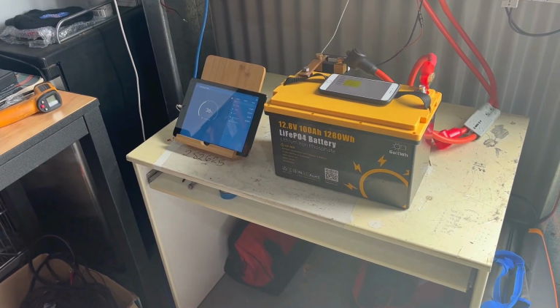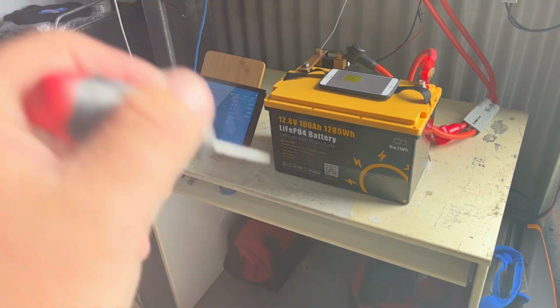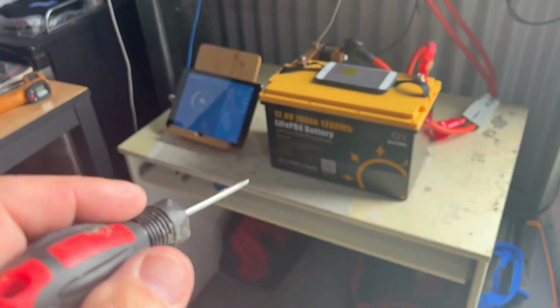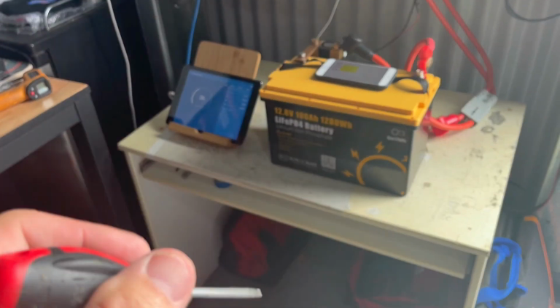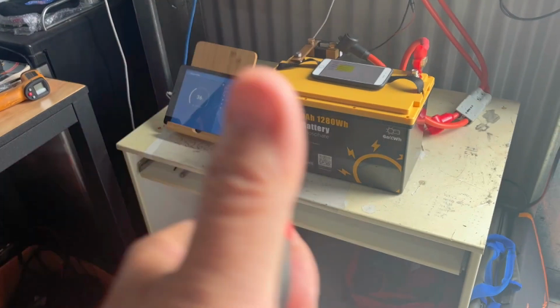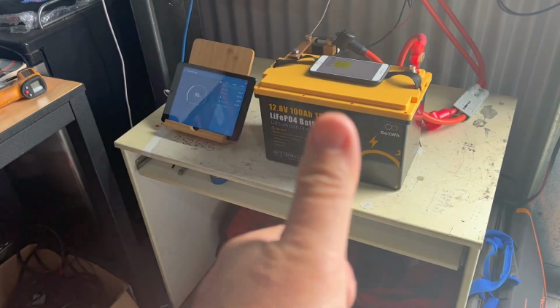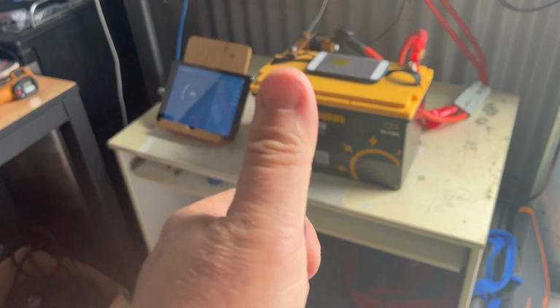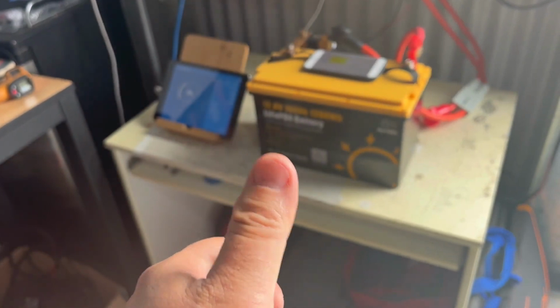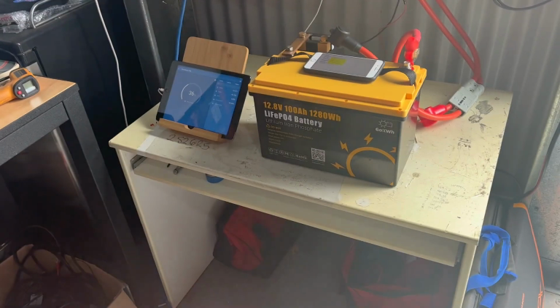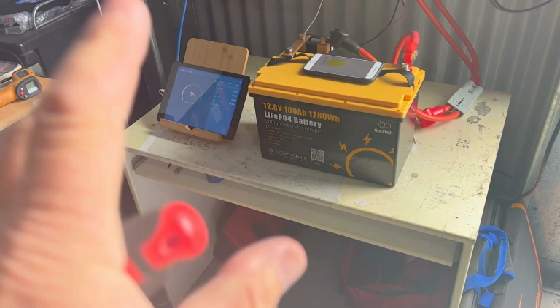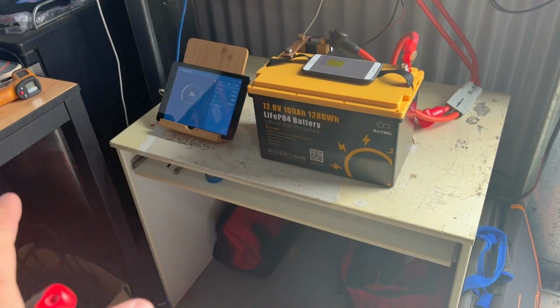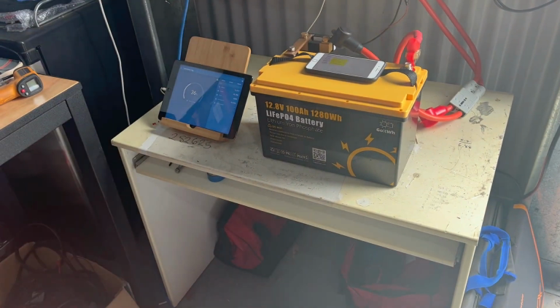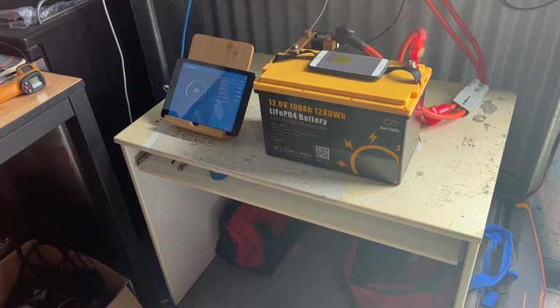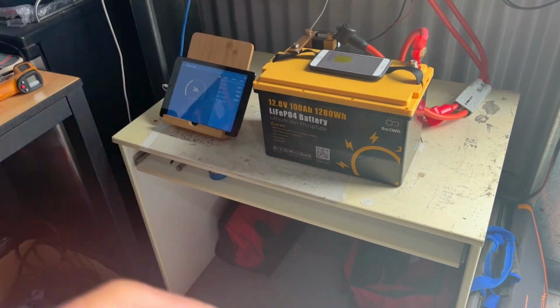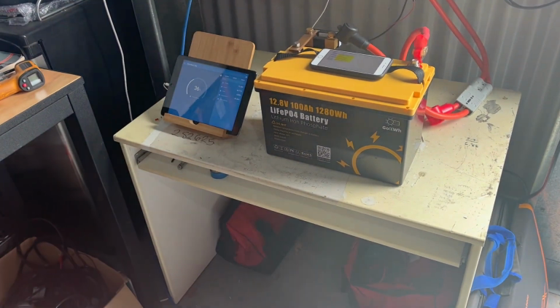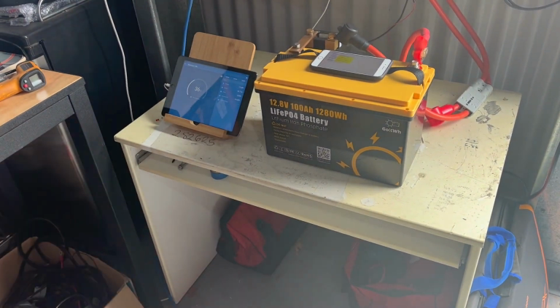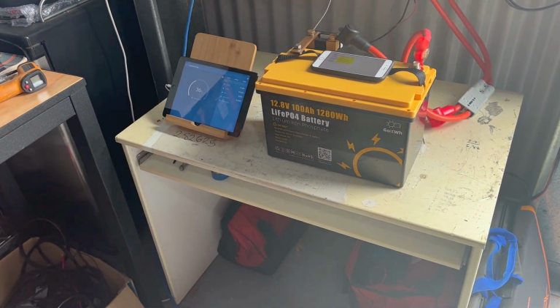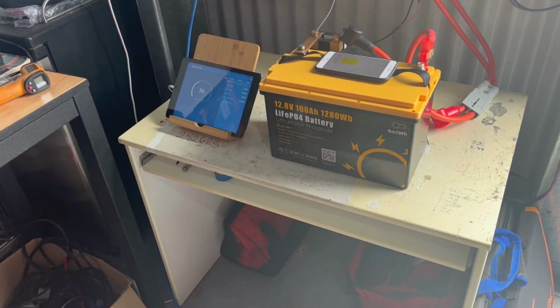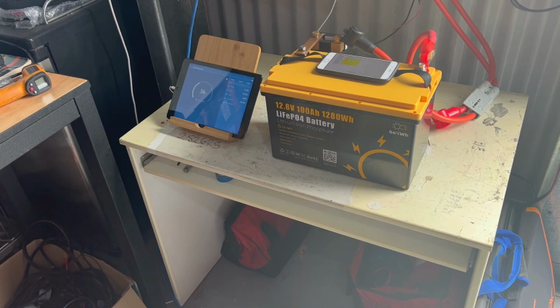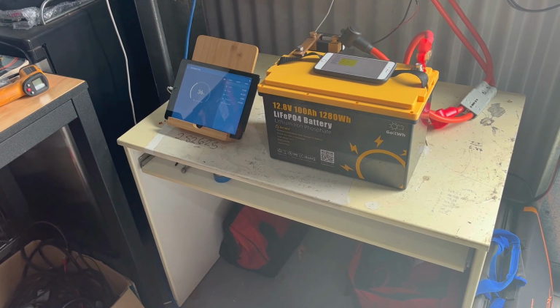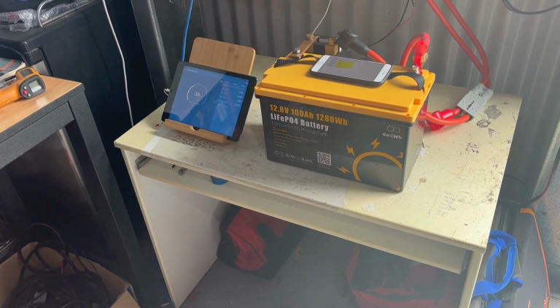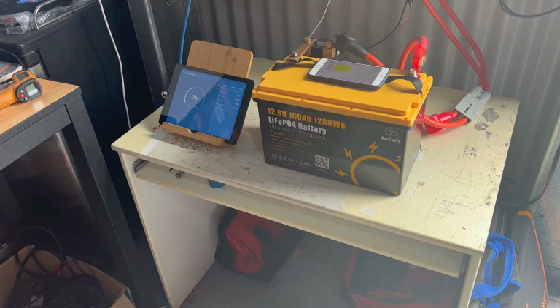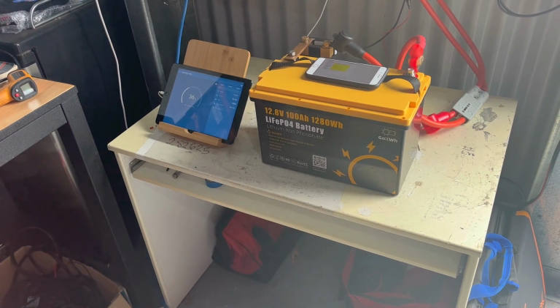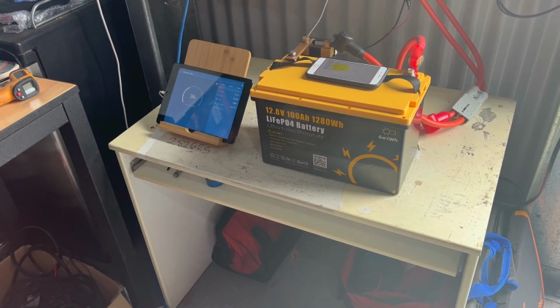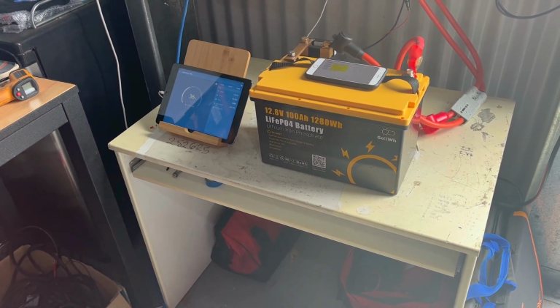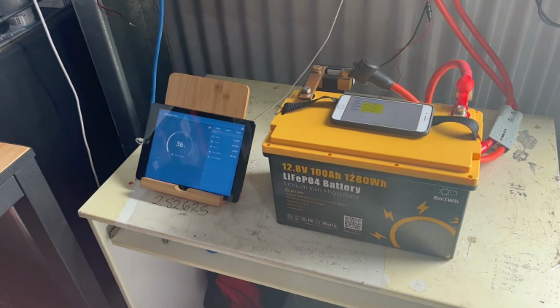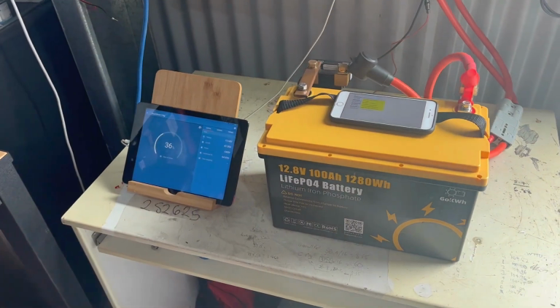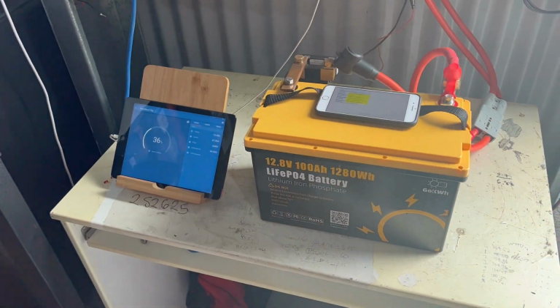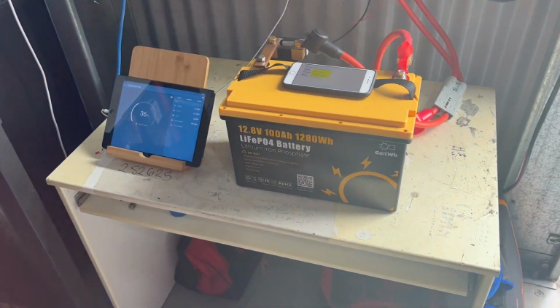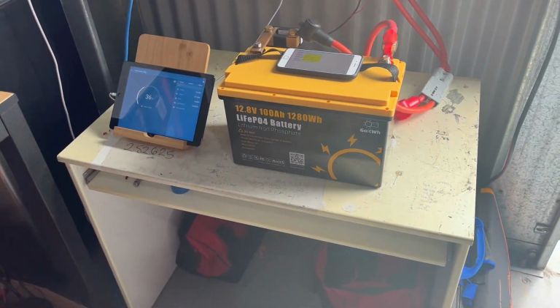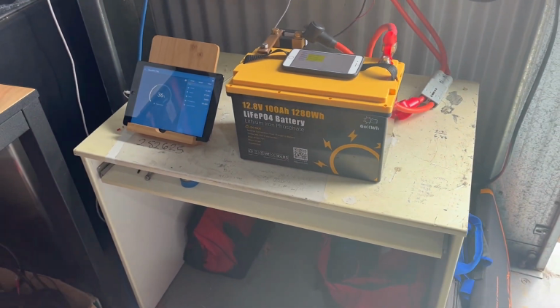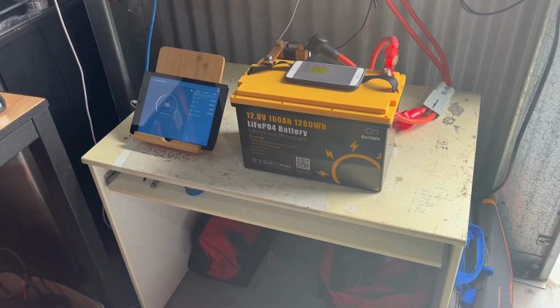I have to really give this battery a thumbs up and a pass. Based on the spec sheet that Go Kilowatt Hour provided, they should know better than me. So there you go guys.